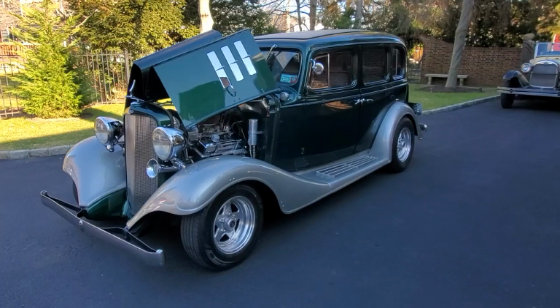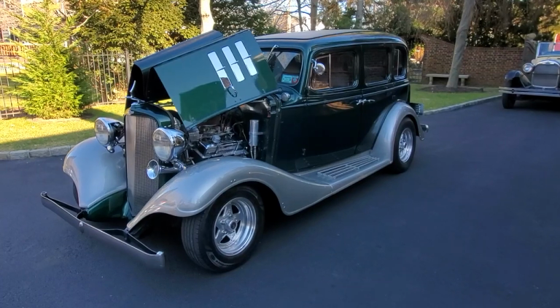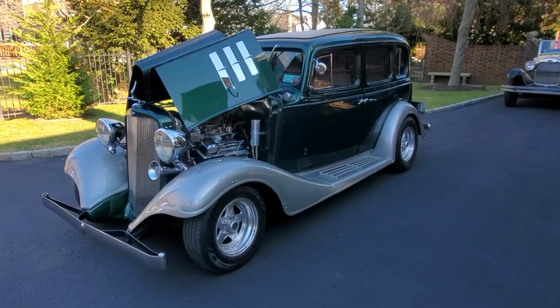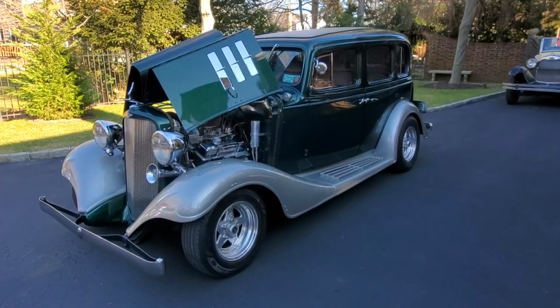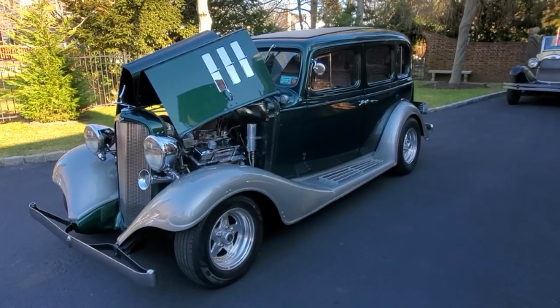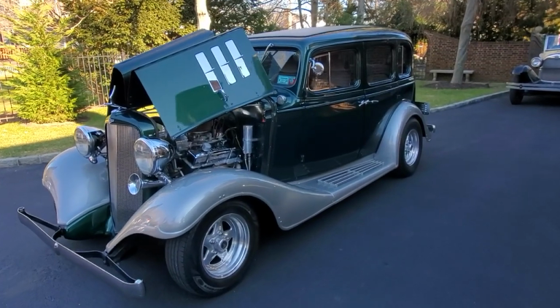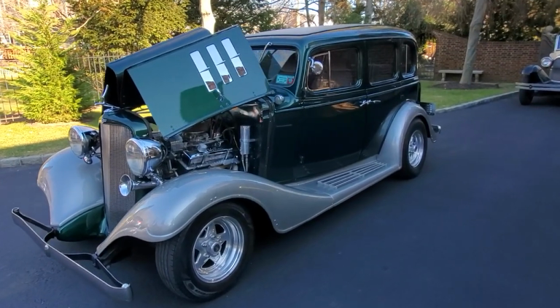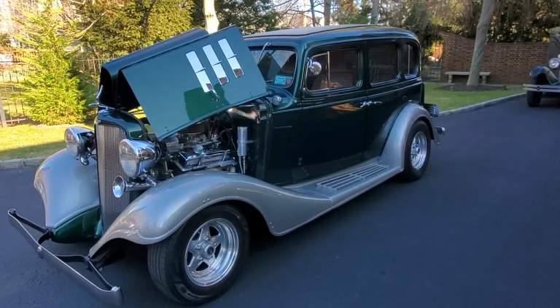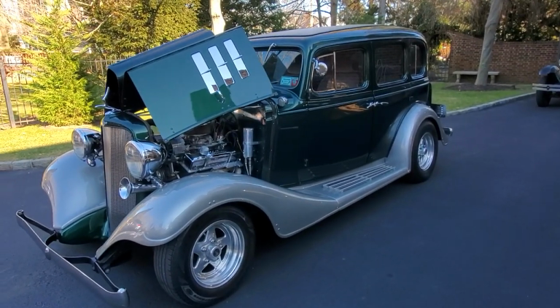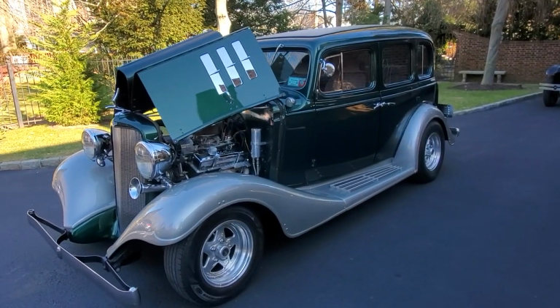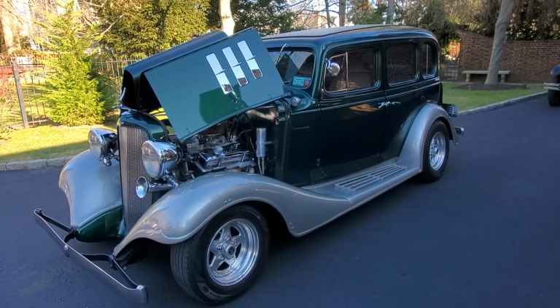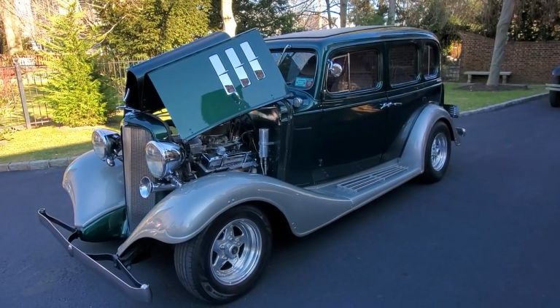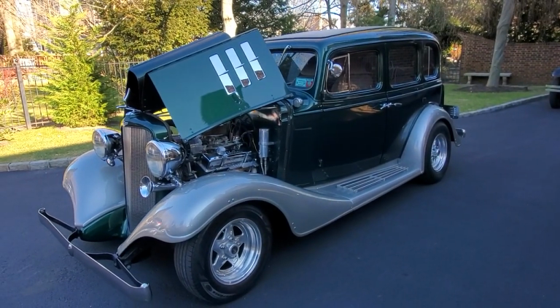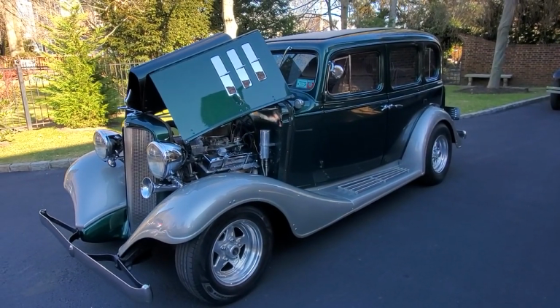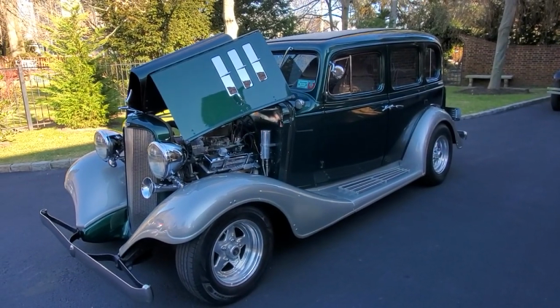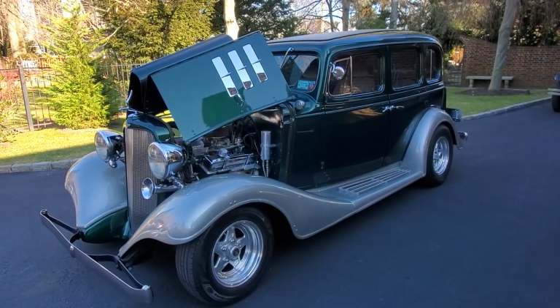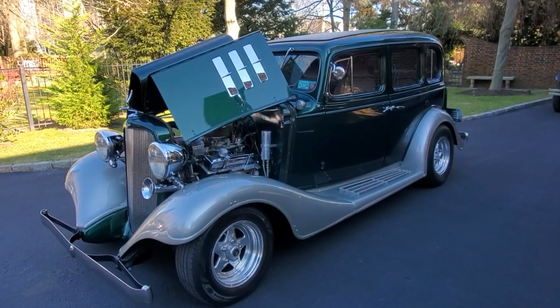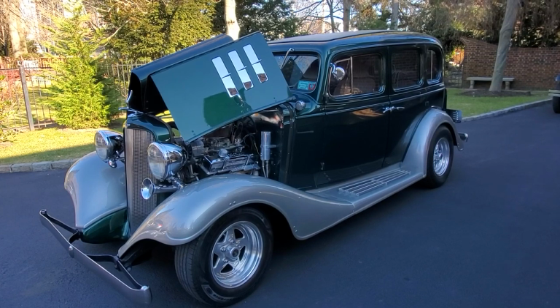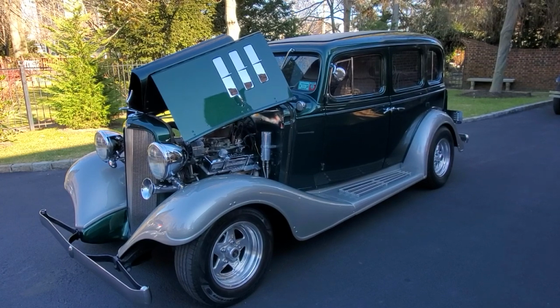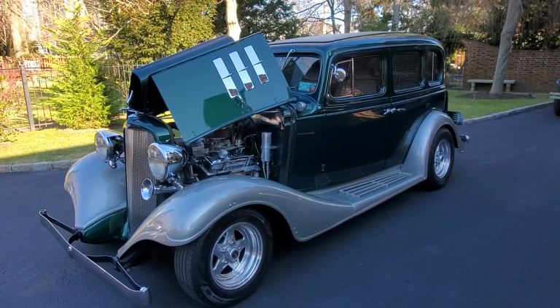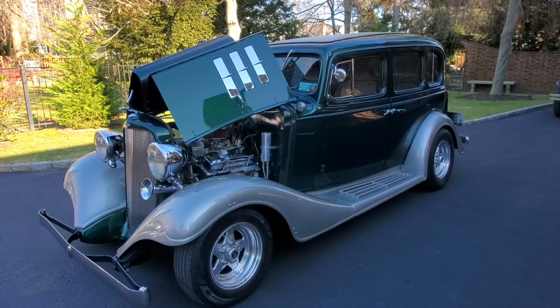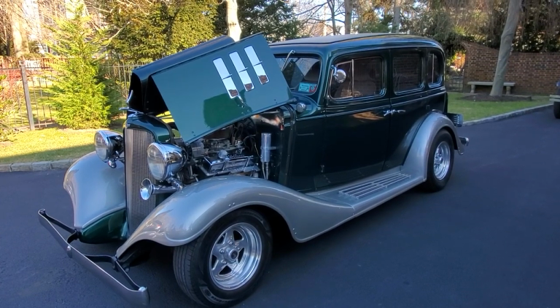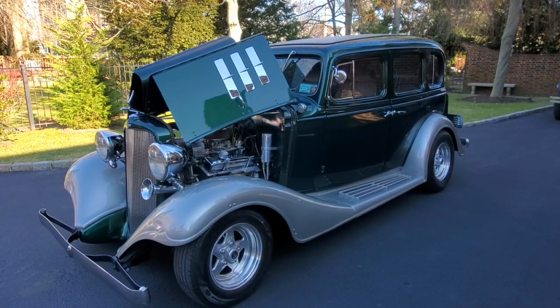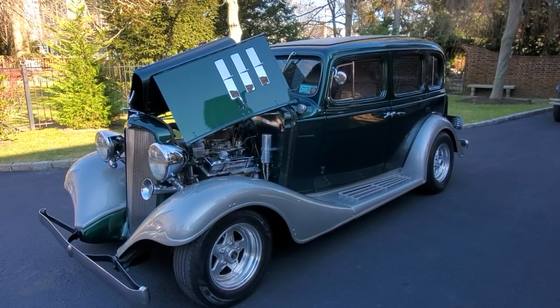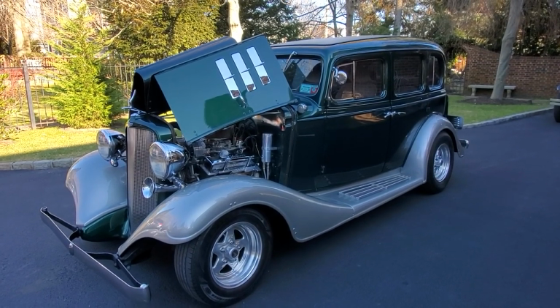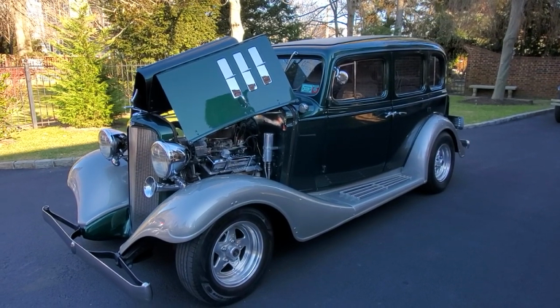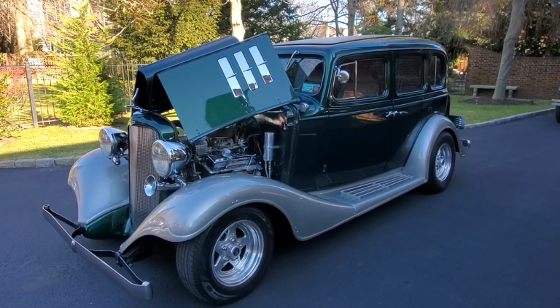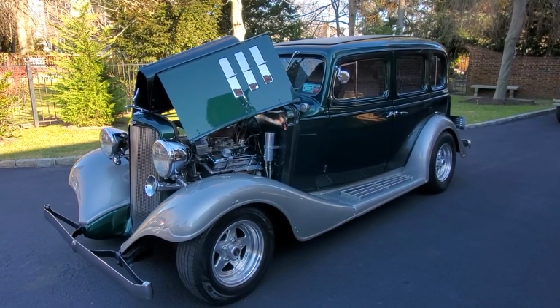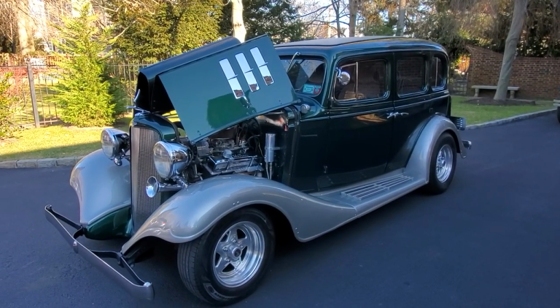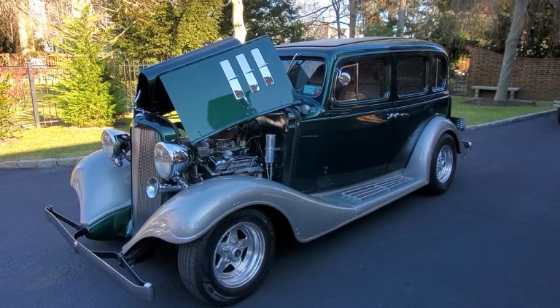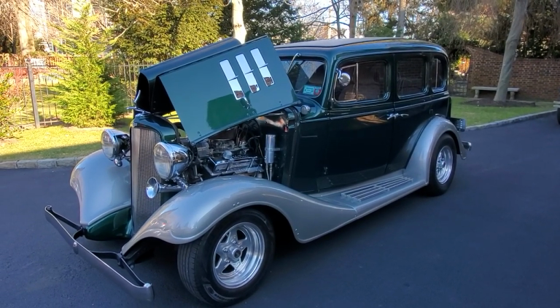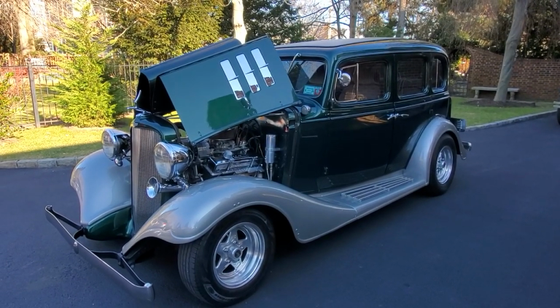Hey guys, thanks for joining us today. Mike here at Weeby Autos. Today we have a beautiful 1933 Chevy Master Deluxe sedan. It's great to run the family around. Runs and drives great.